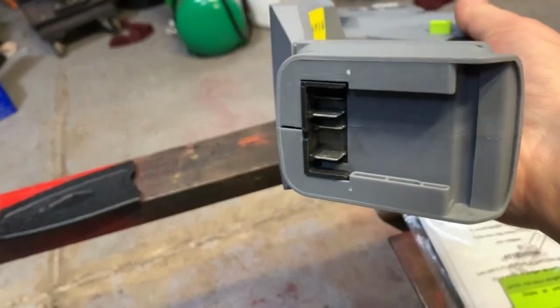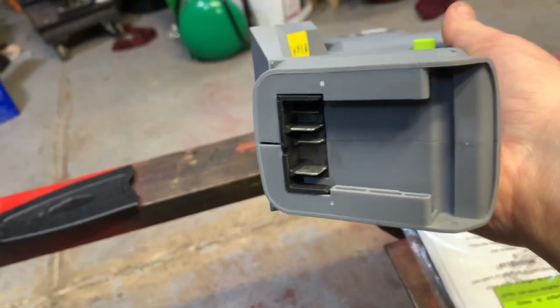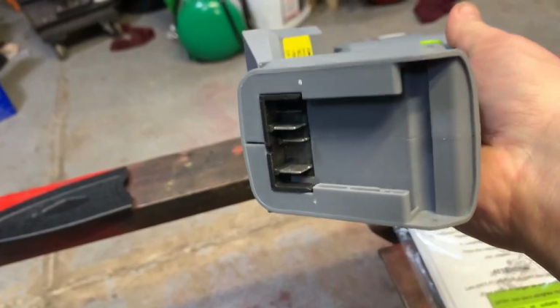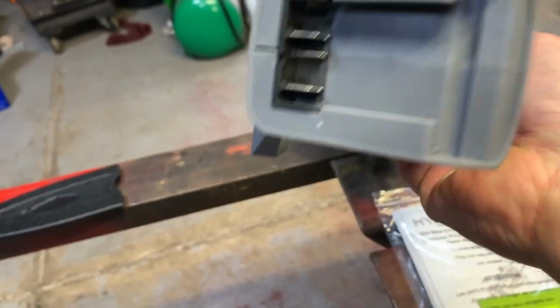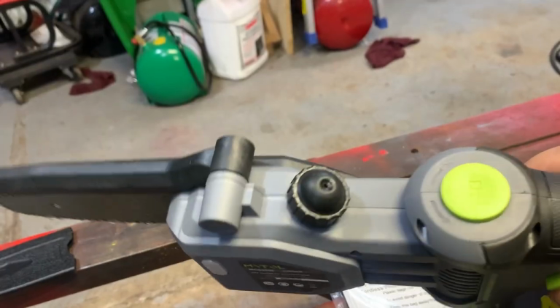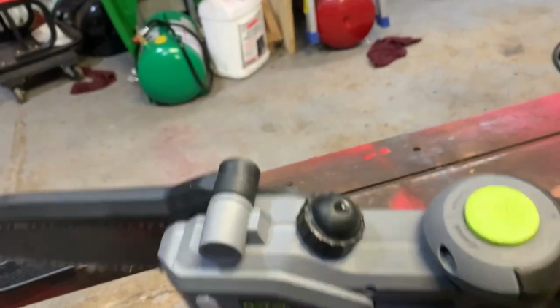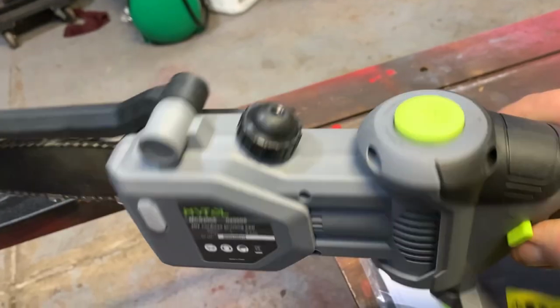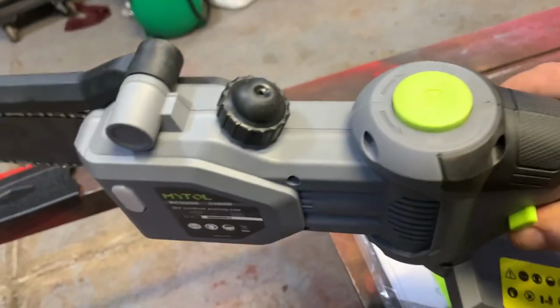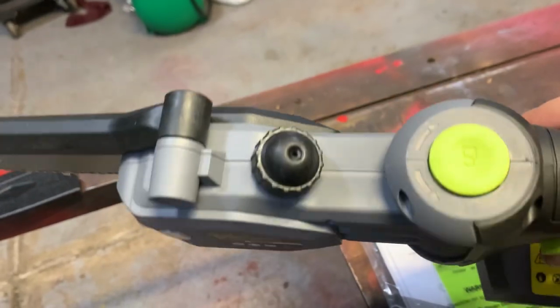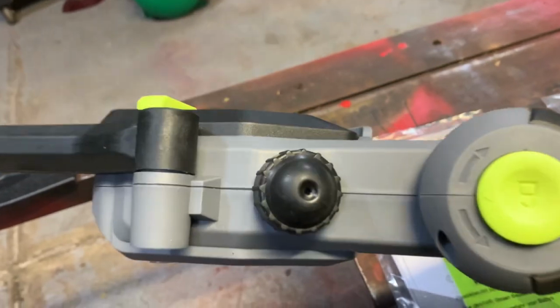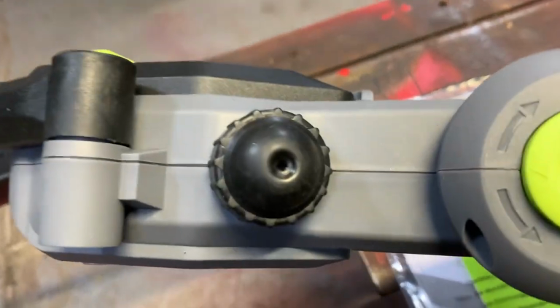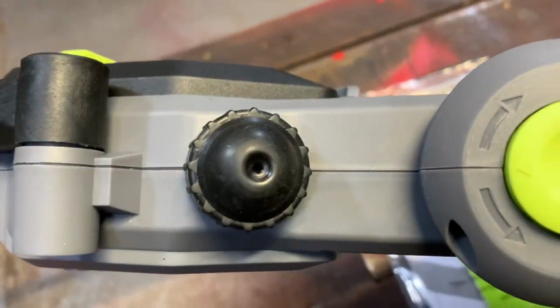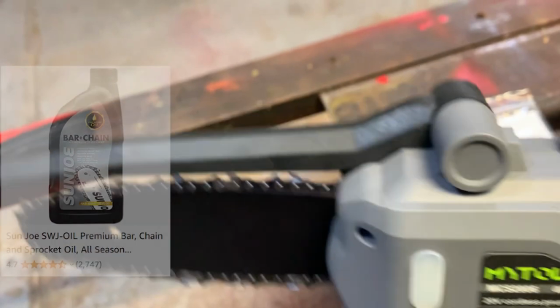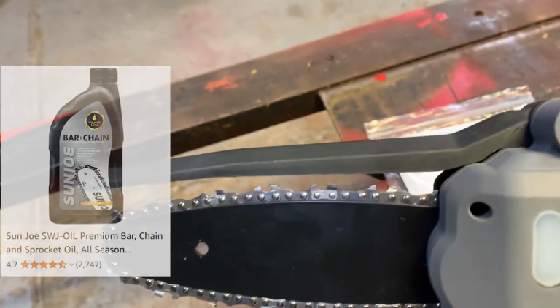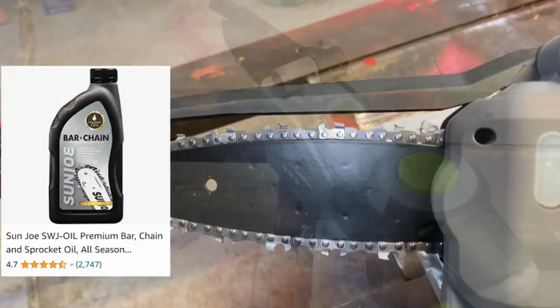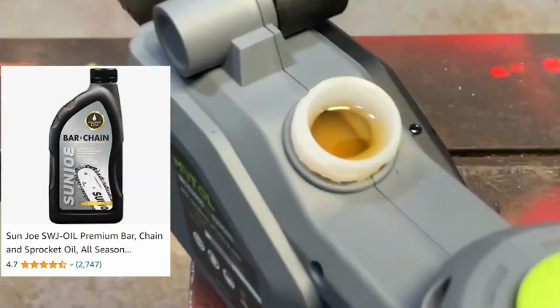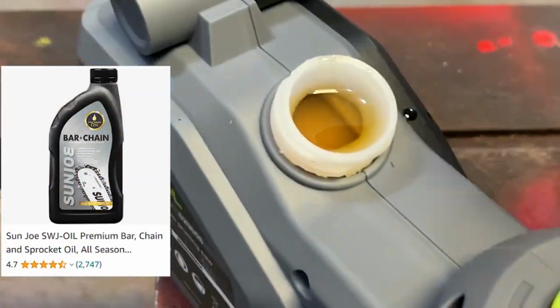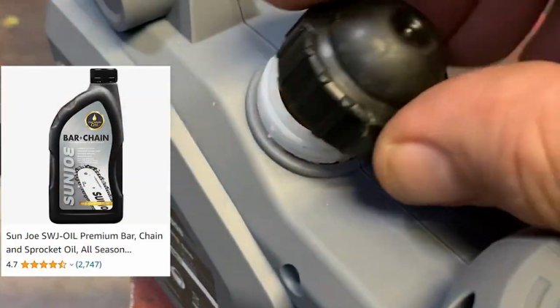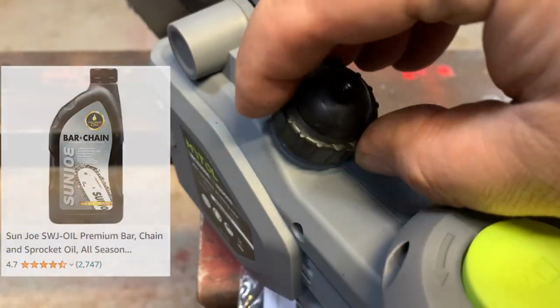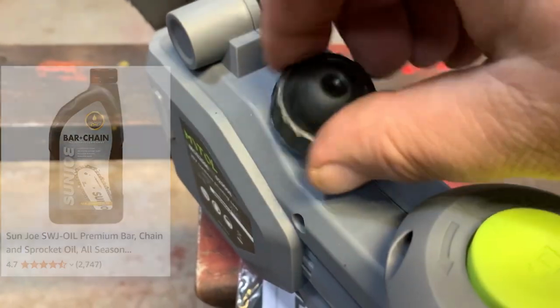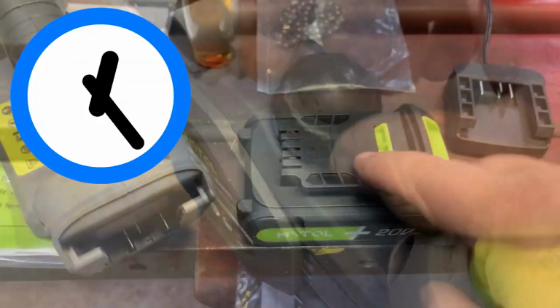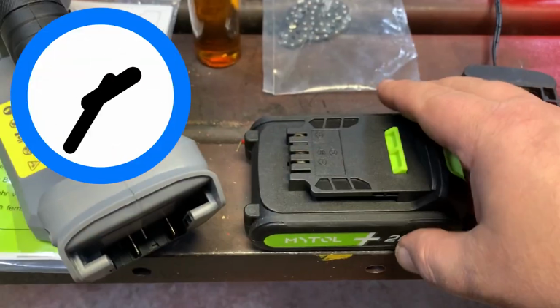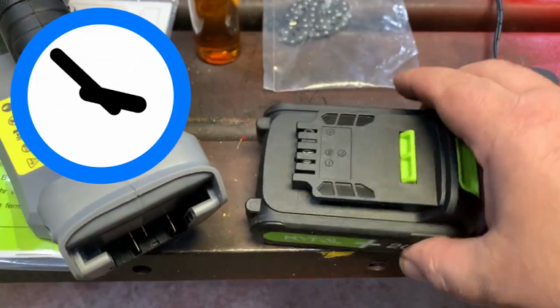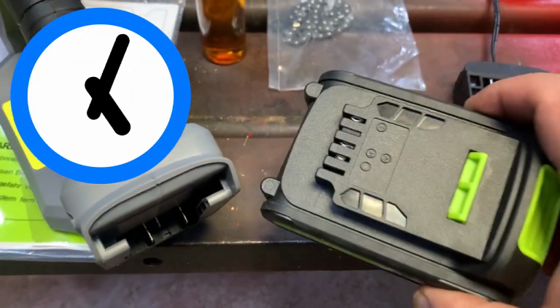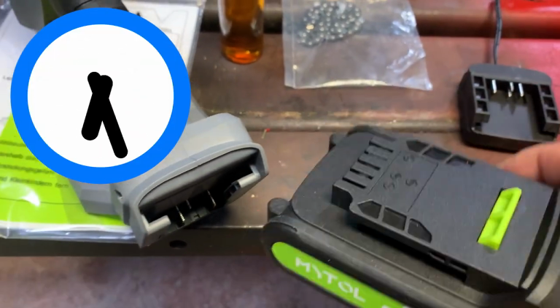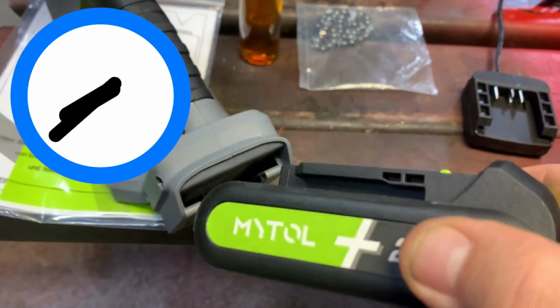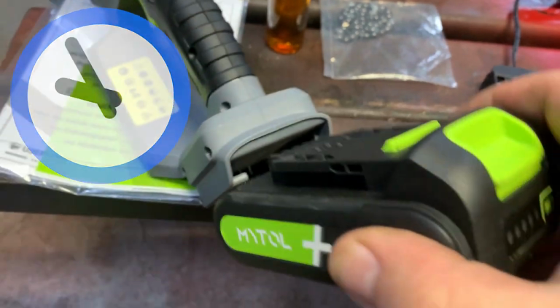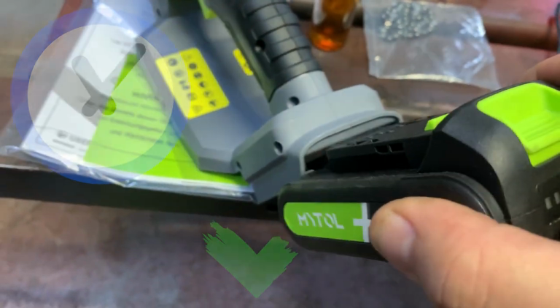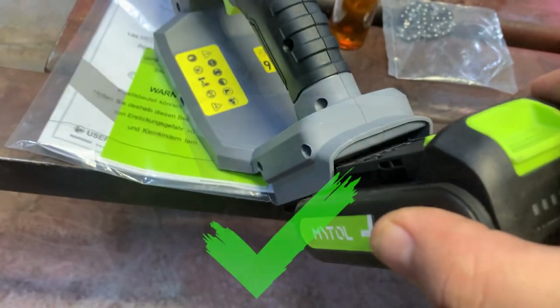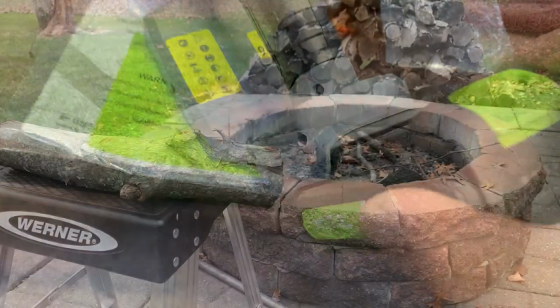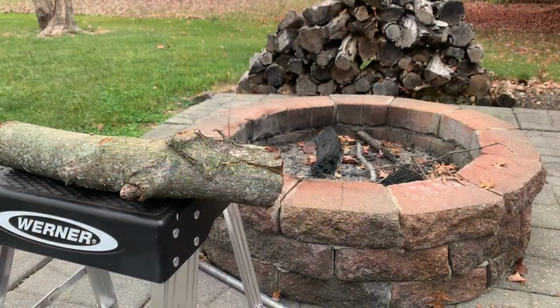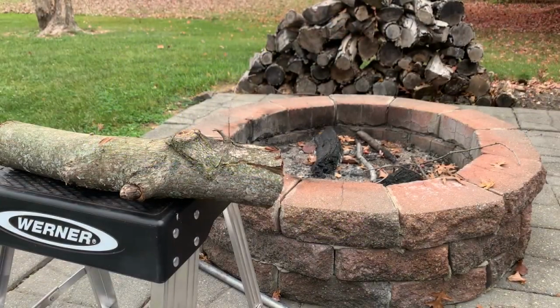The battery just slides right on the back here and feels adequate for what it is. I'm going to put some oil in it to keep the blade oiled up. Alright, got that topped off with oil. I did charge this battery up overnight too, so it should be ready to go.